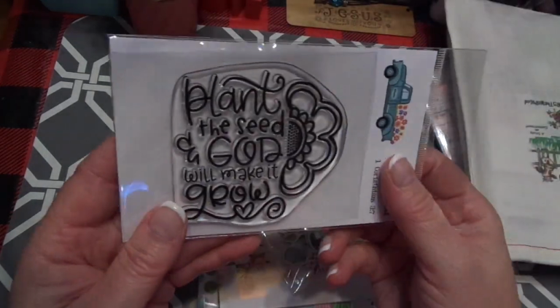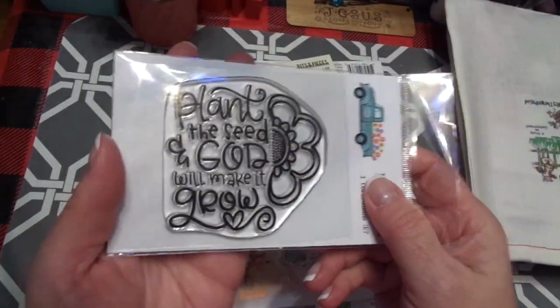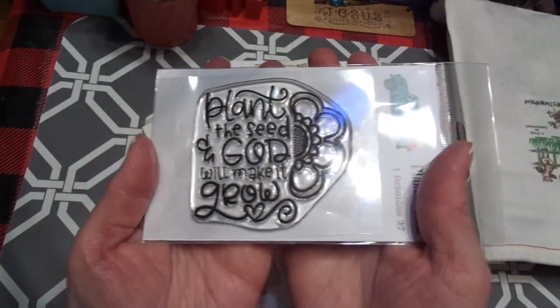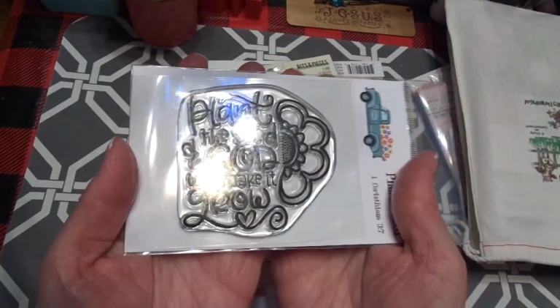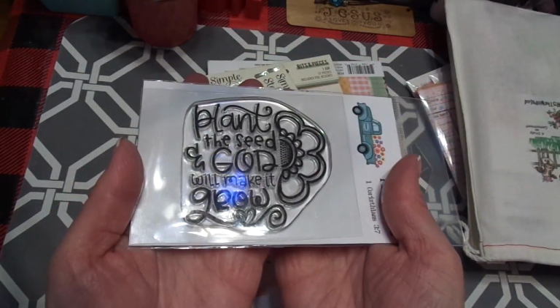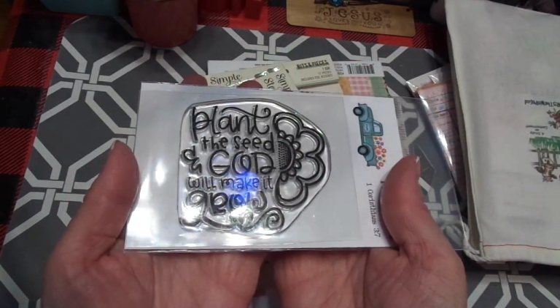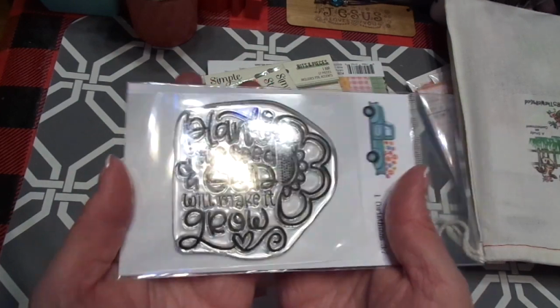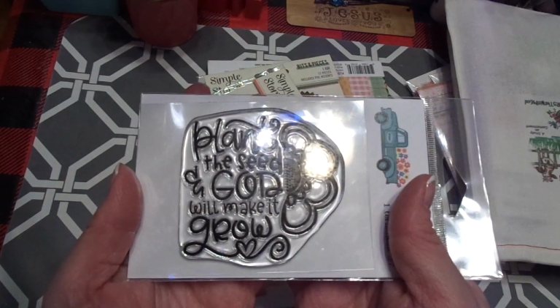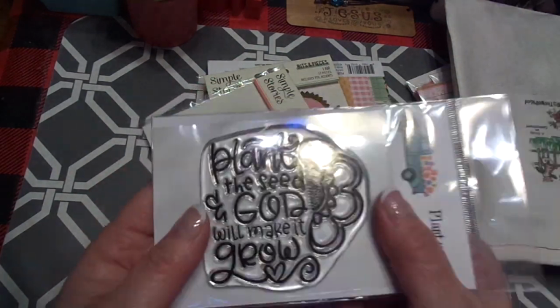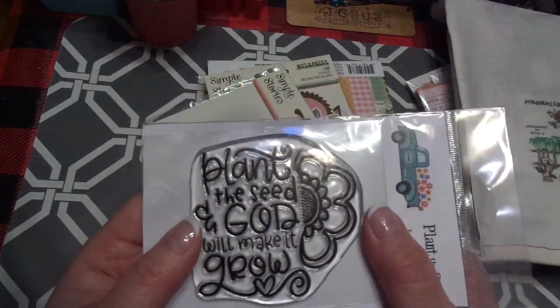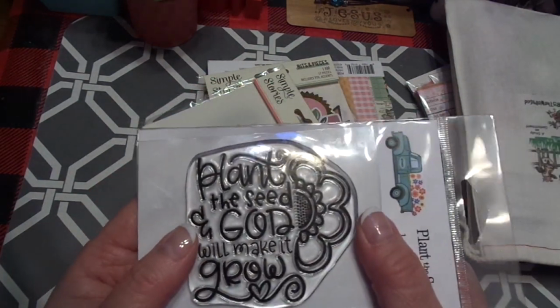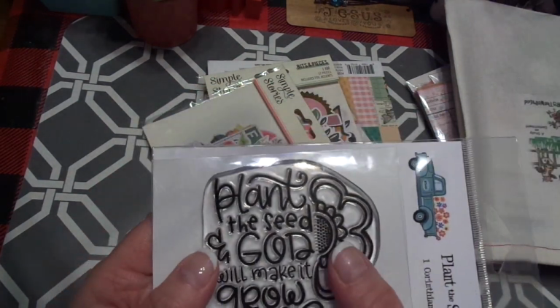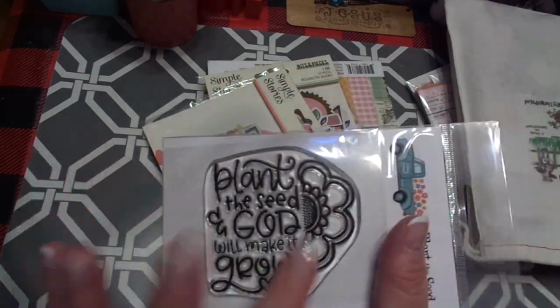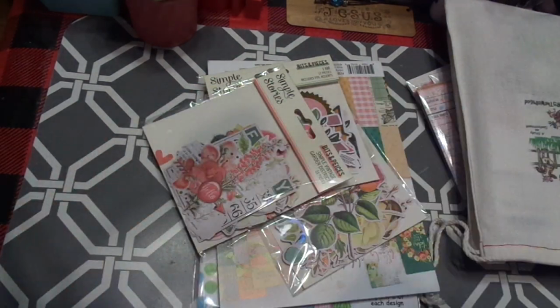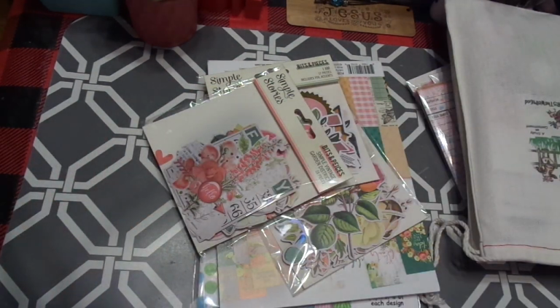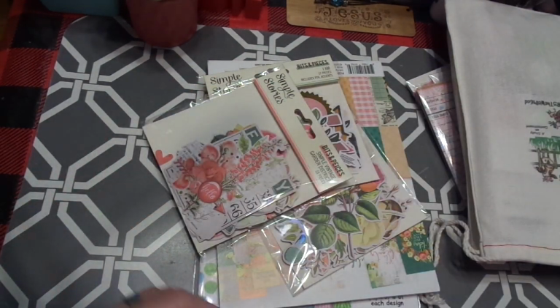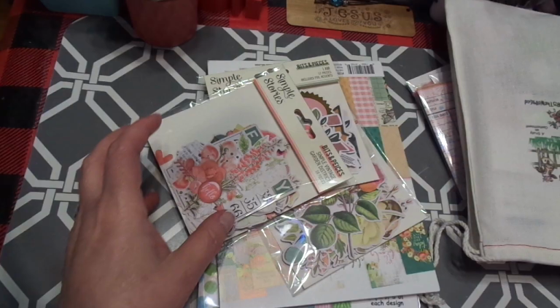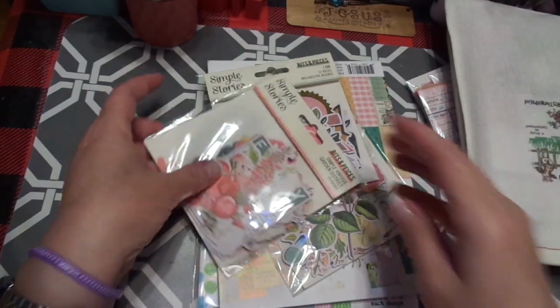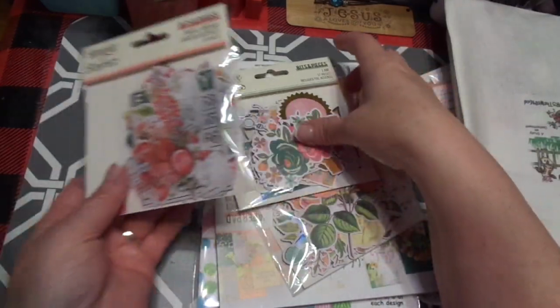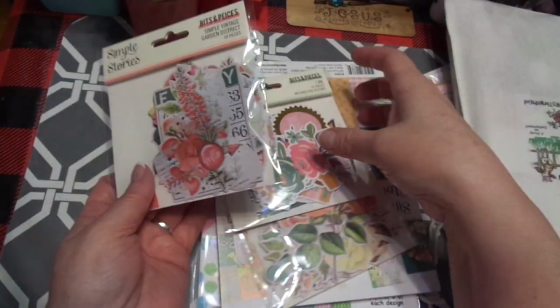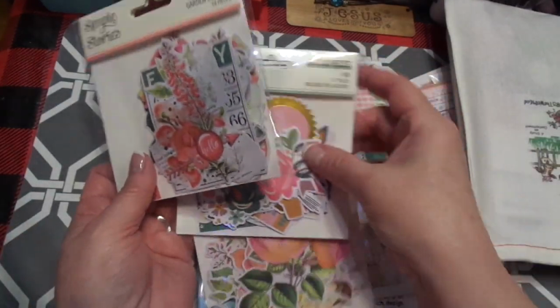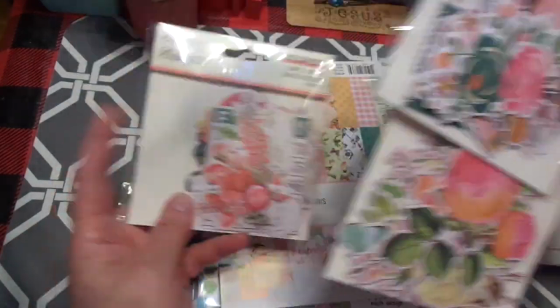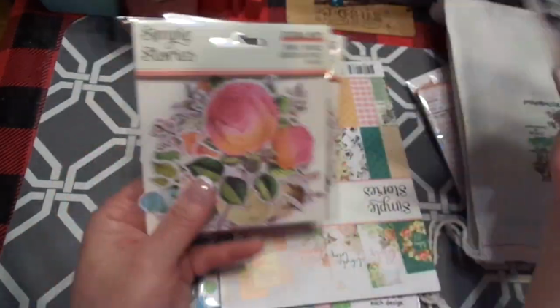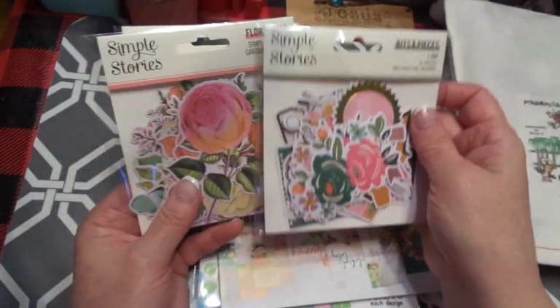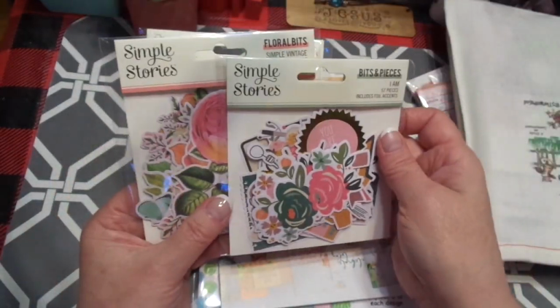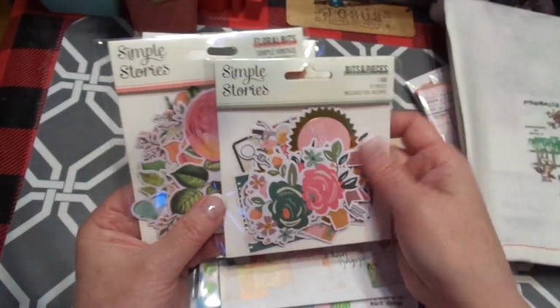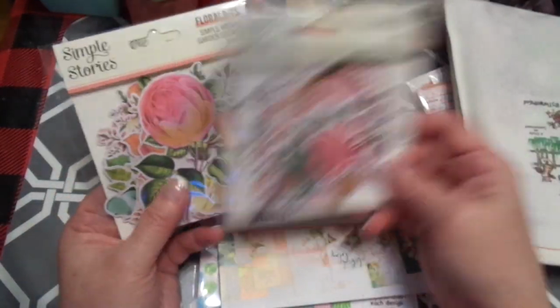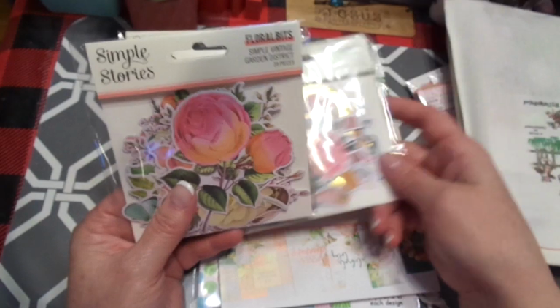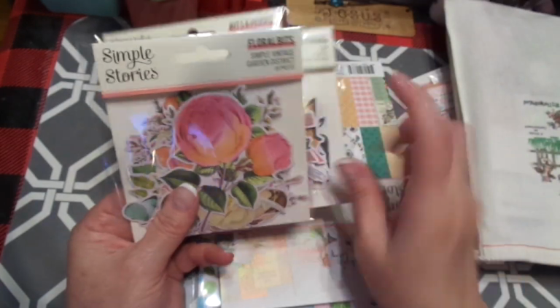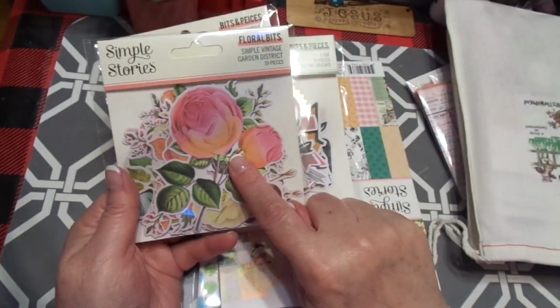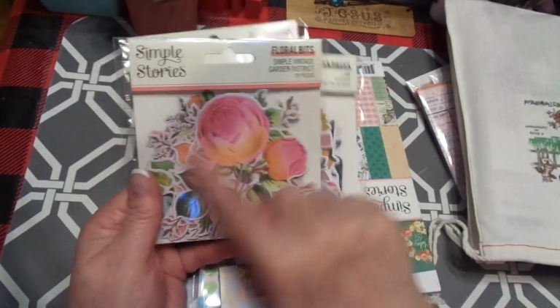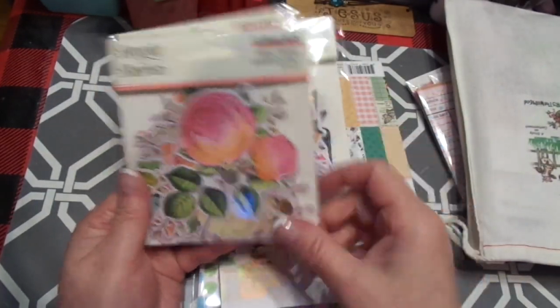I also saw this one: 'Plant the seed and God will make it grow.' And that's a hint for something that's coming soon. I also found some of her Simple Stories — this is Floral Bits, and I love all that.